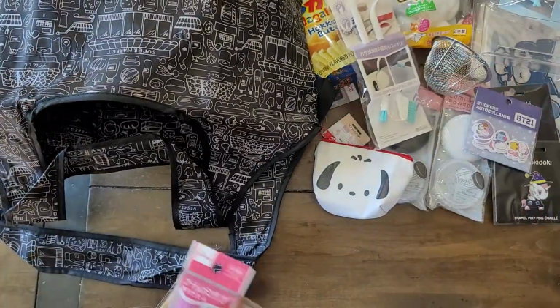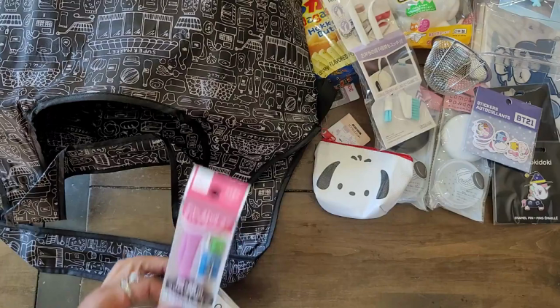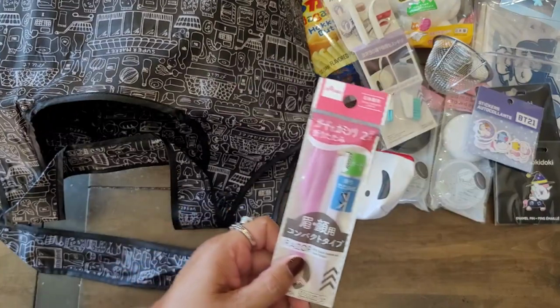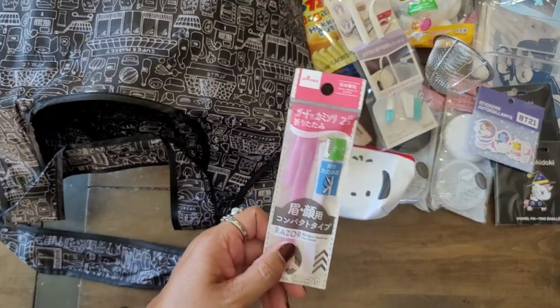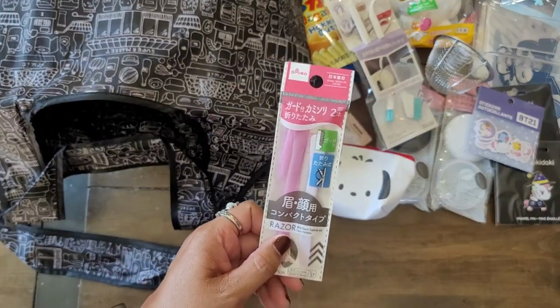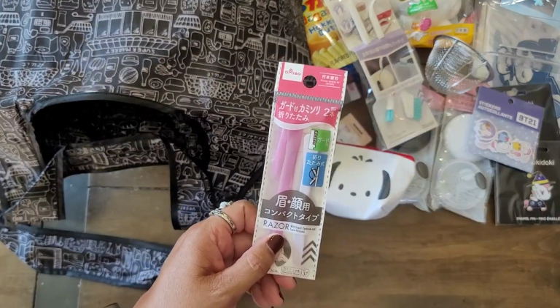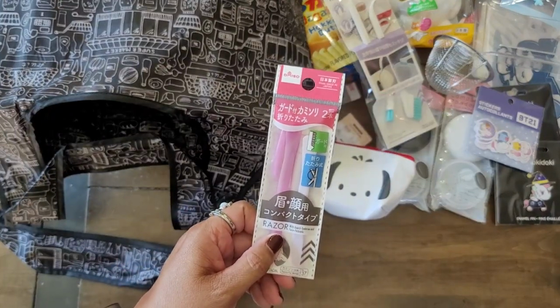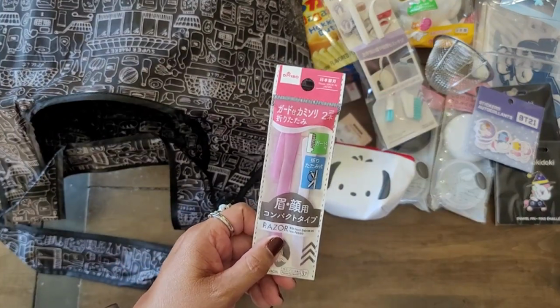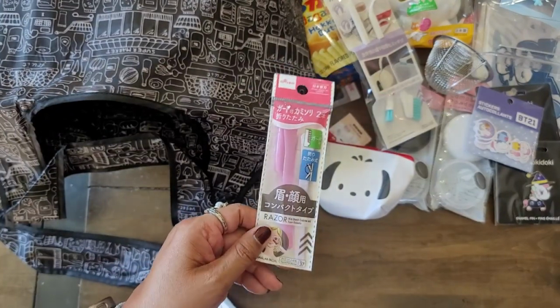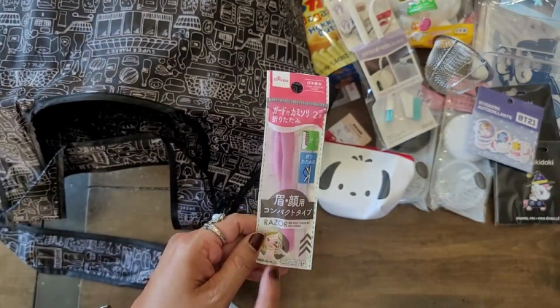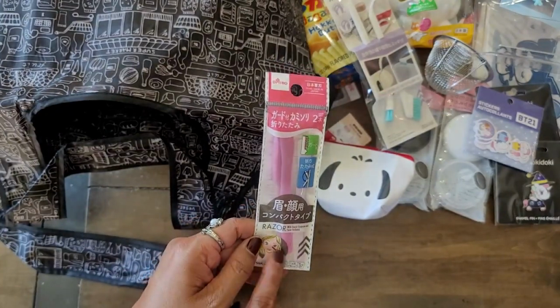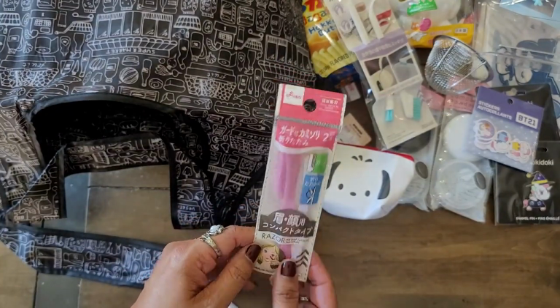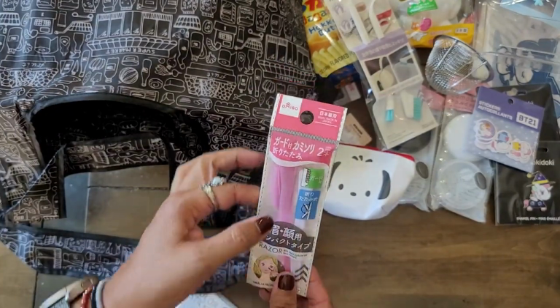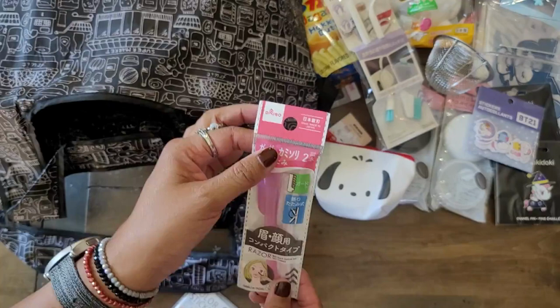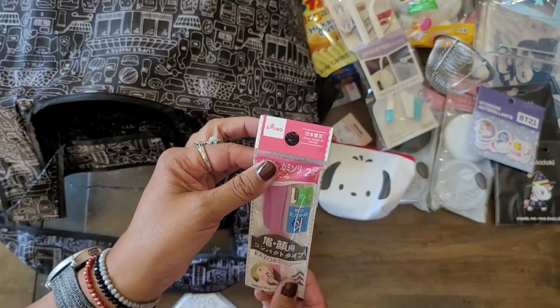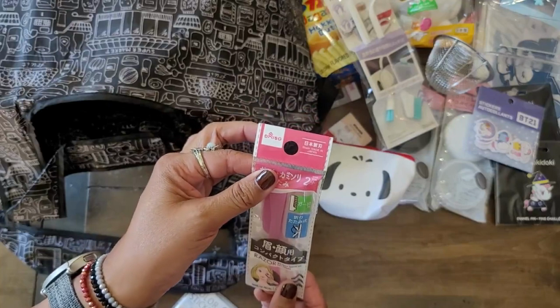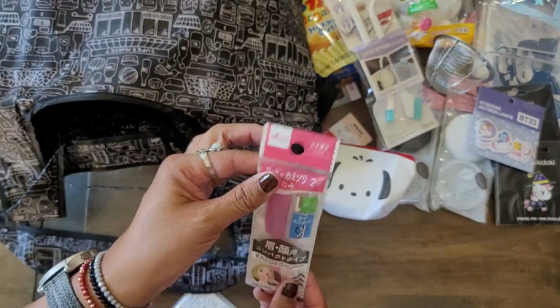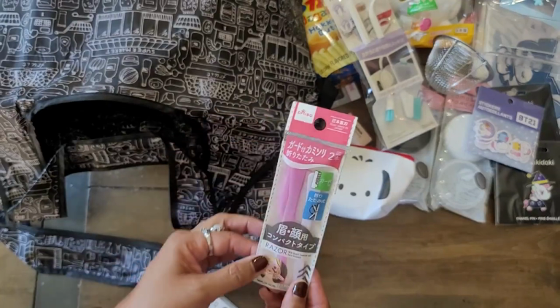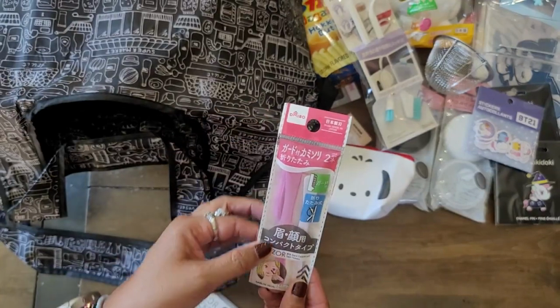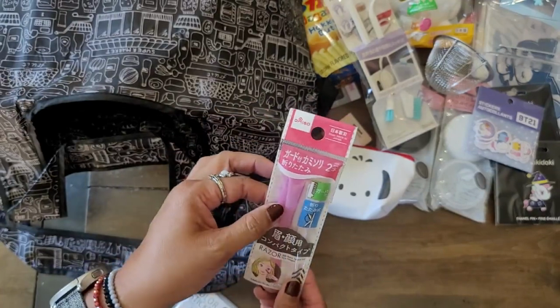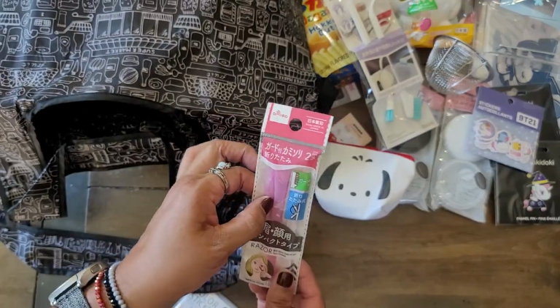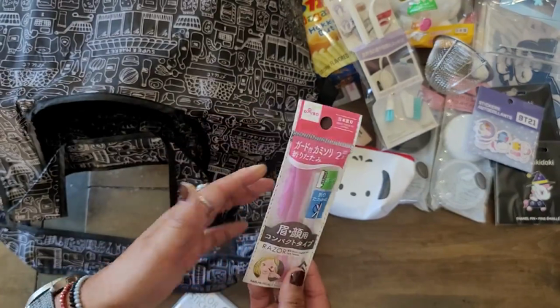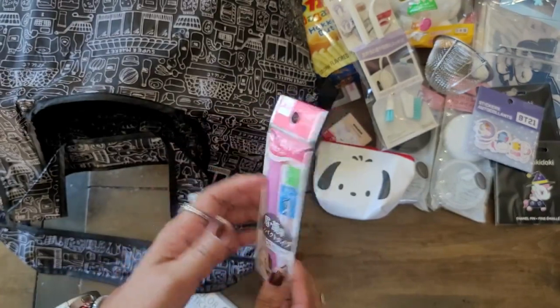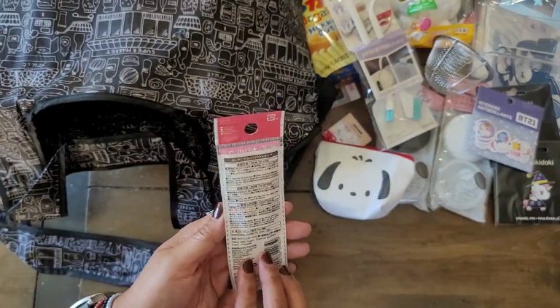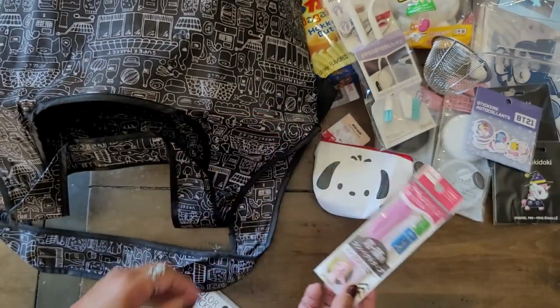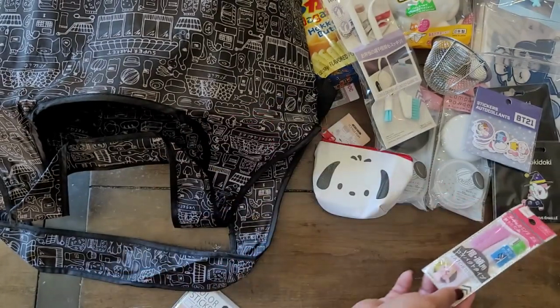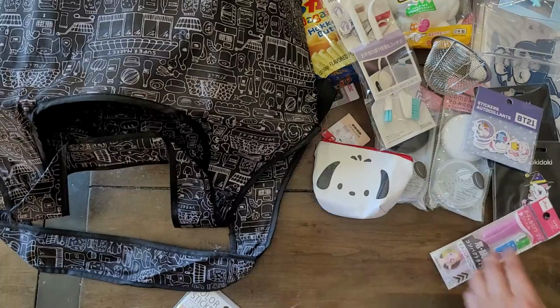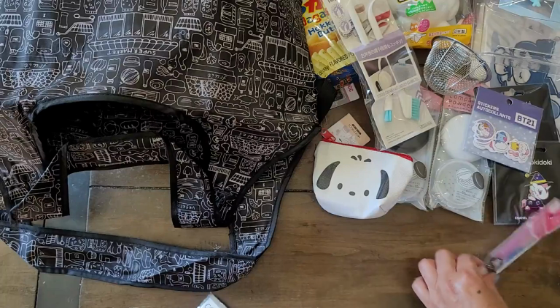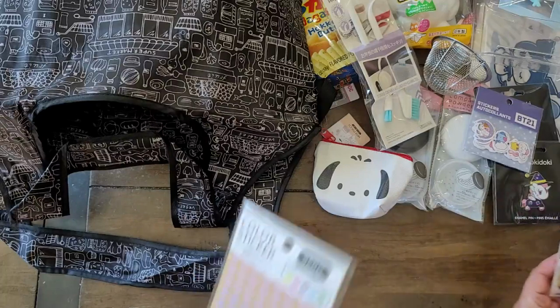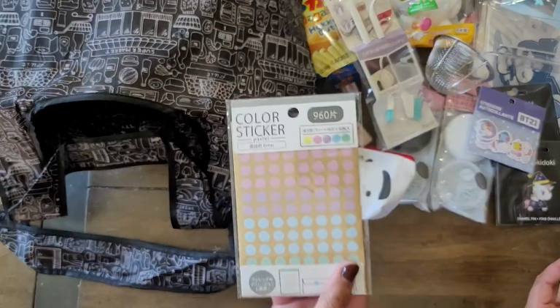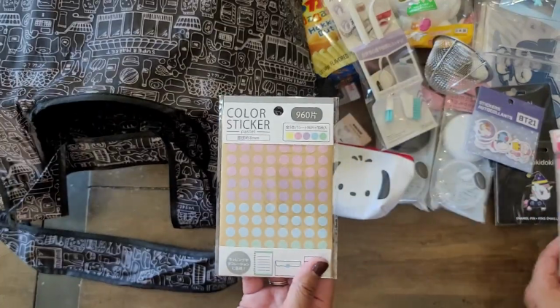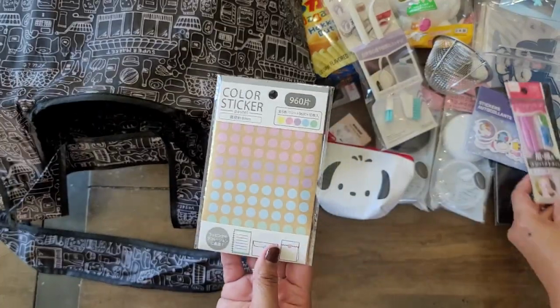I always get mine from Daiso. It's for your brows — it's actually like a facial razor, but I use it for my brows. There's two.